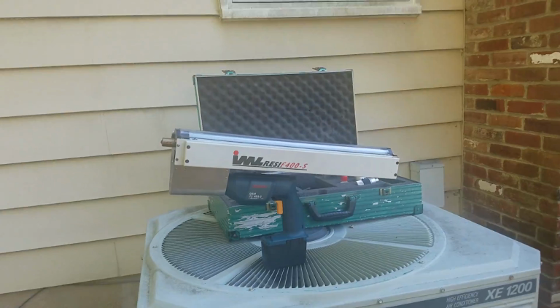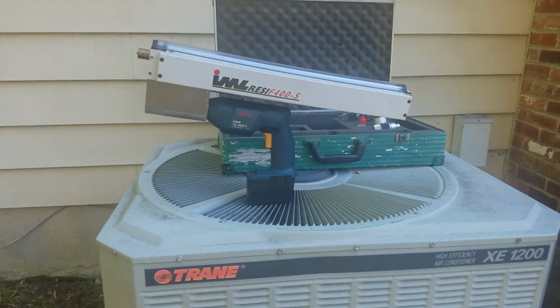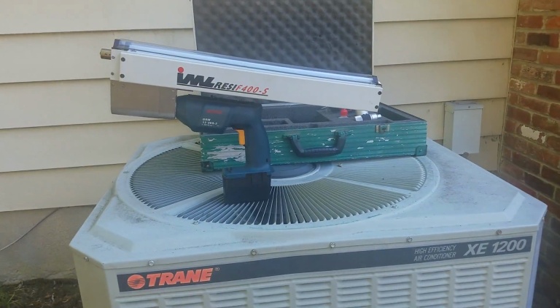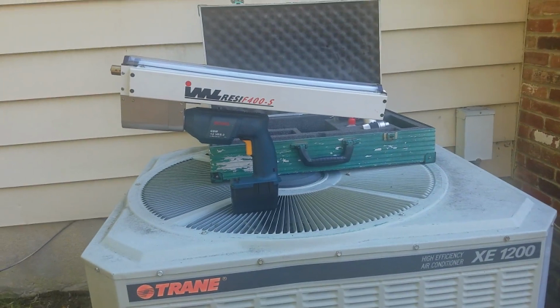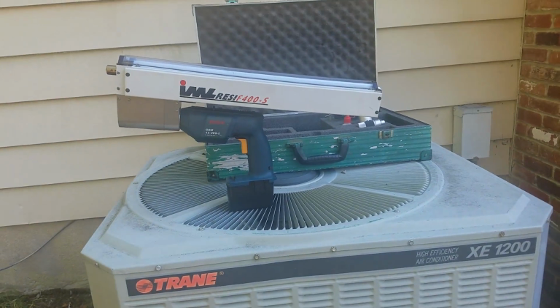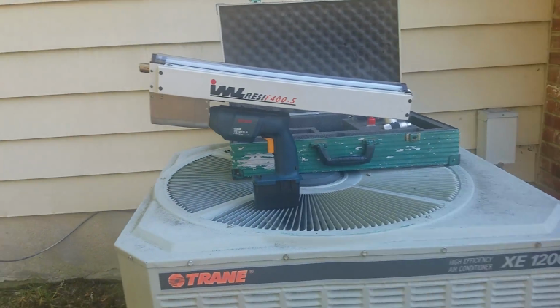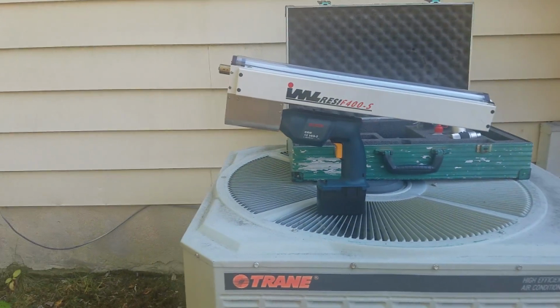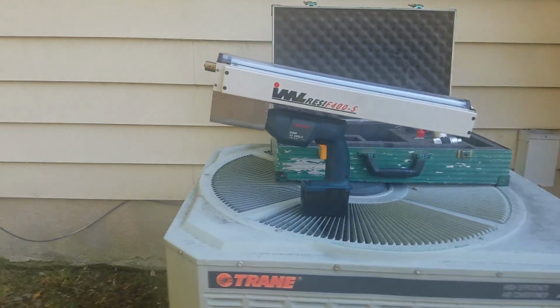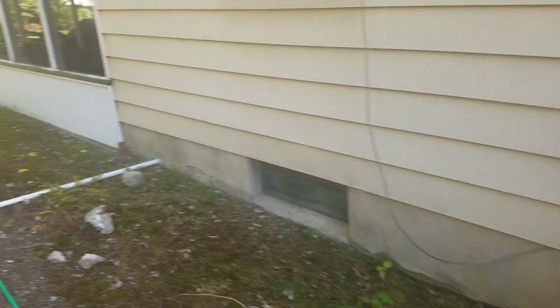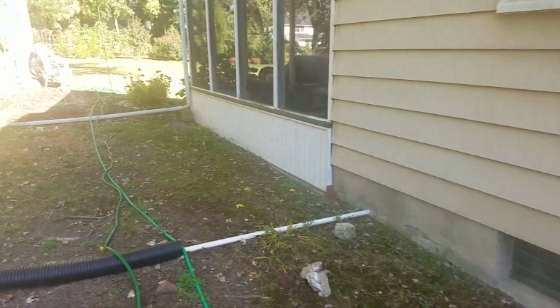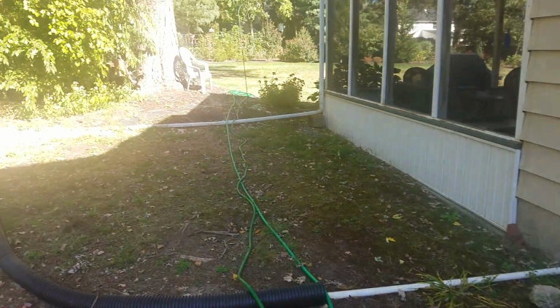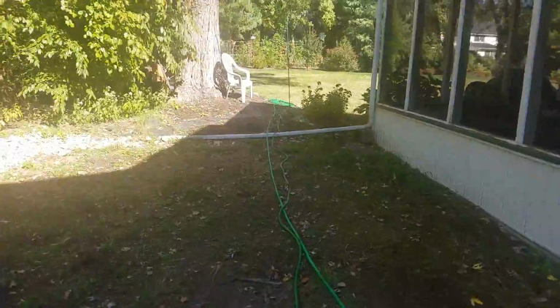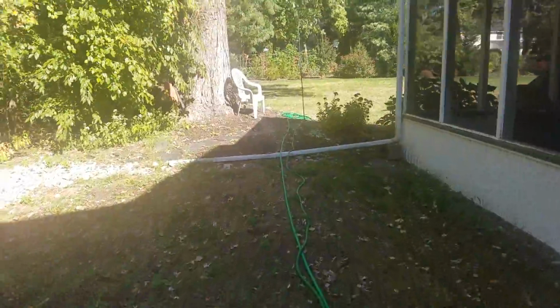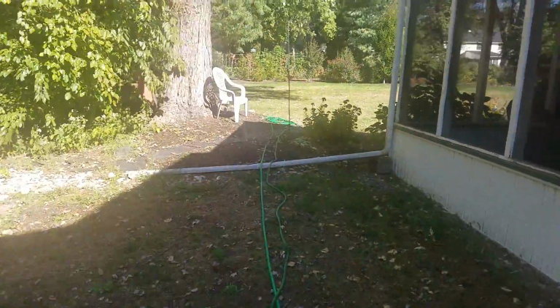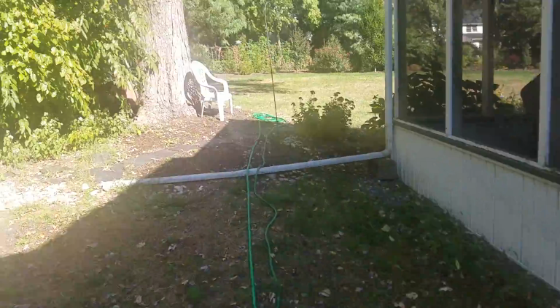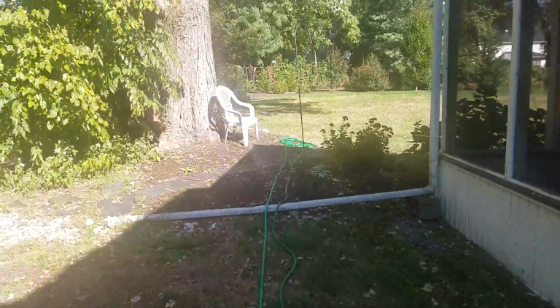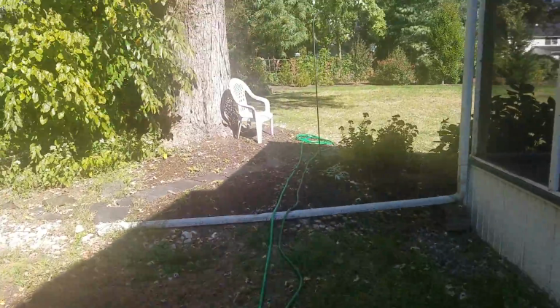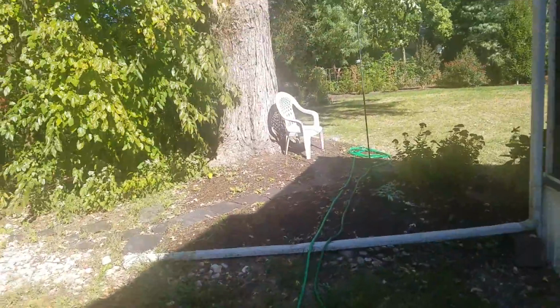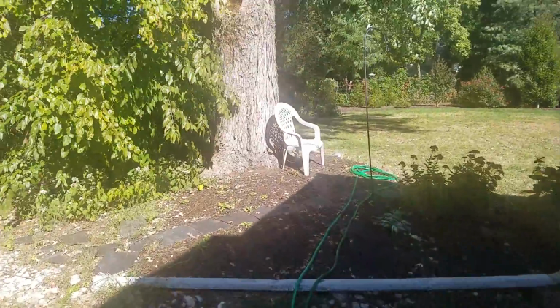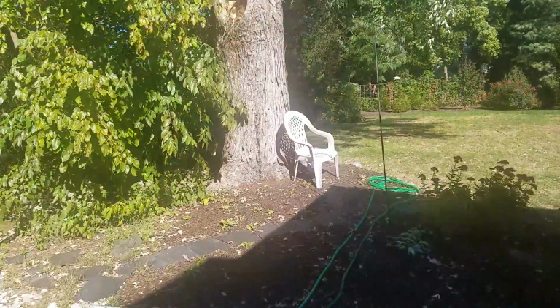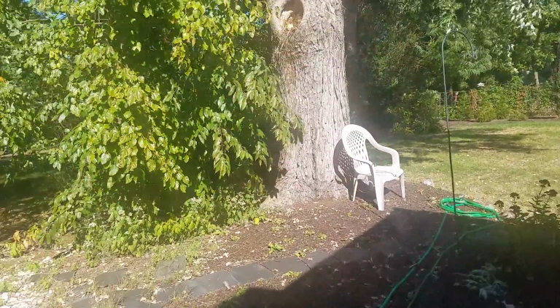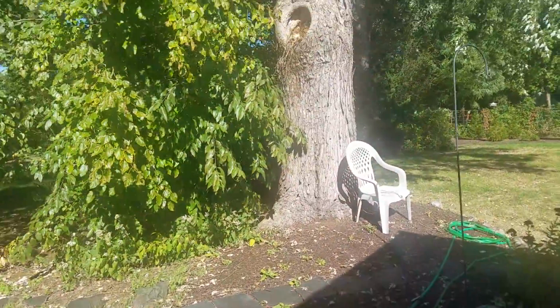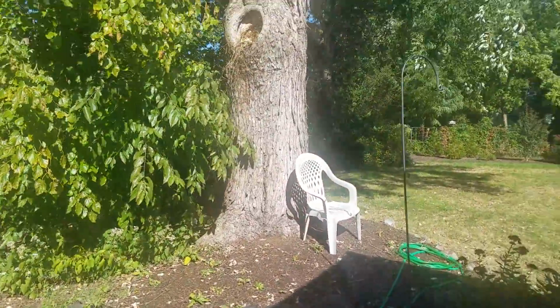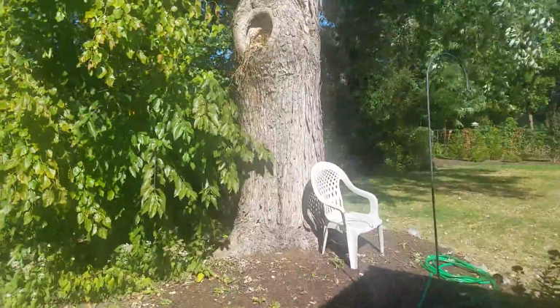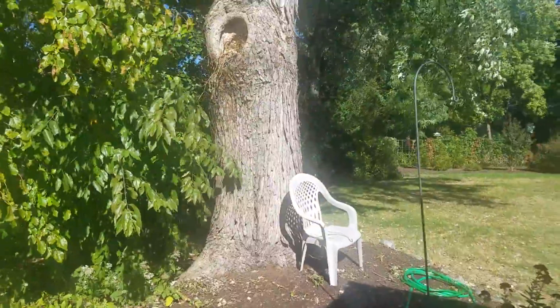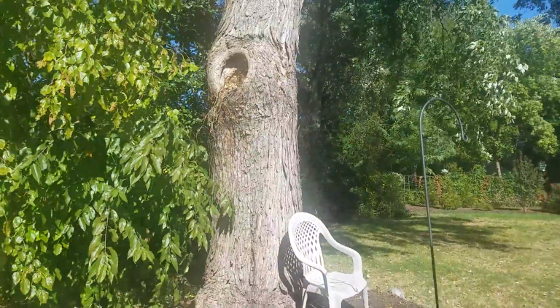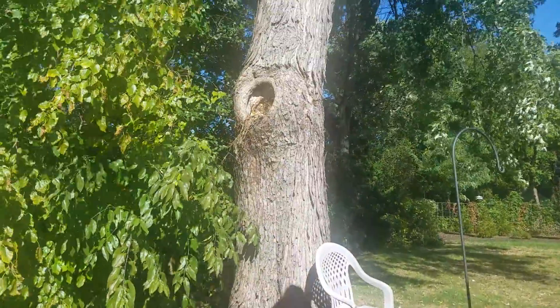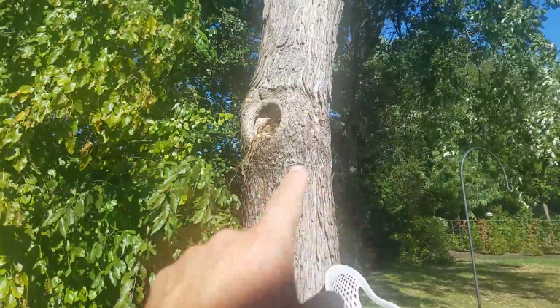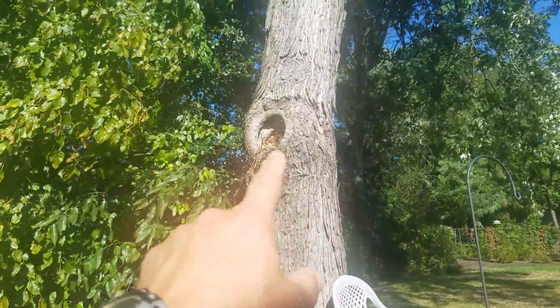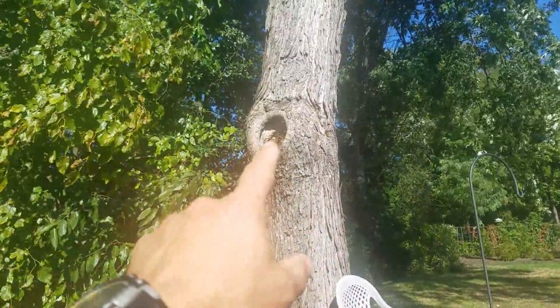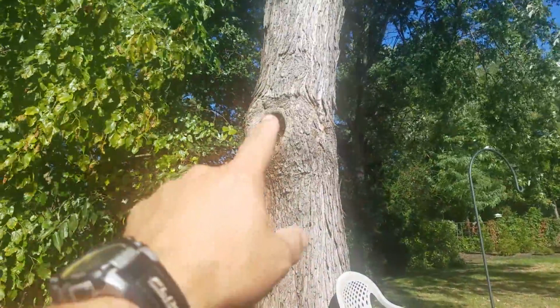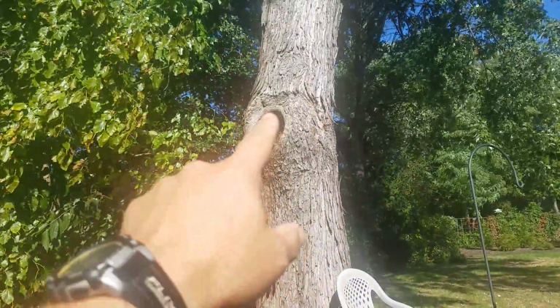Hey everybody, this is Paul. Just doing a little drill test with my resistograph today, going to look at this tree for this client. They have a significant silver maple here, albeit not the perfect specimen, but significant old branch attachment point.